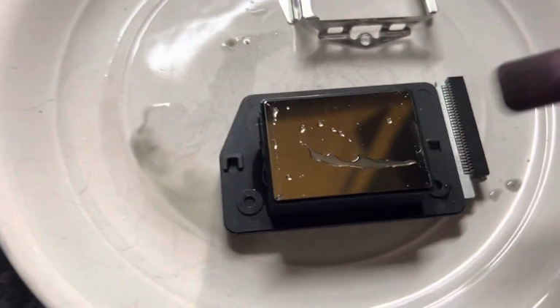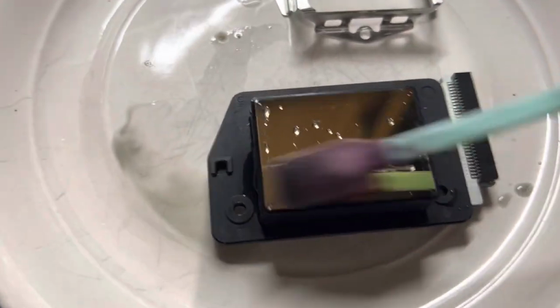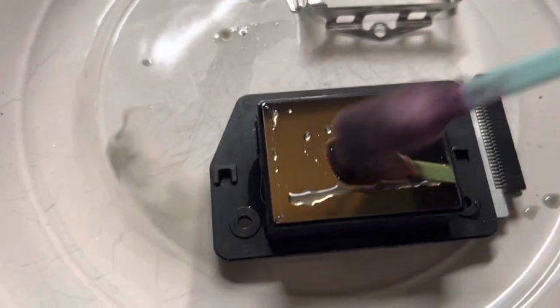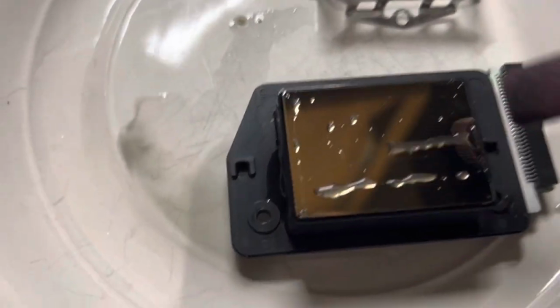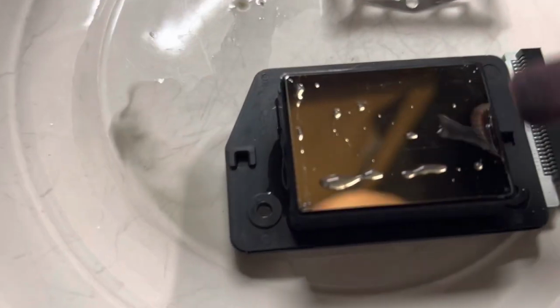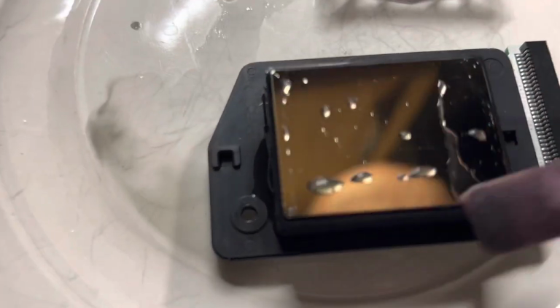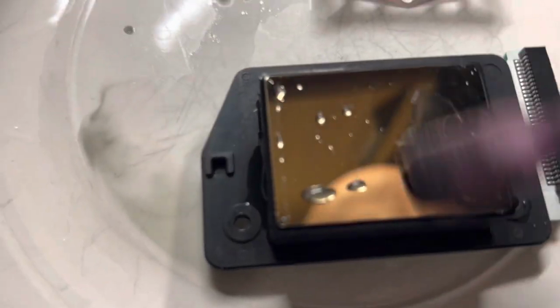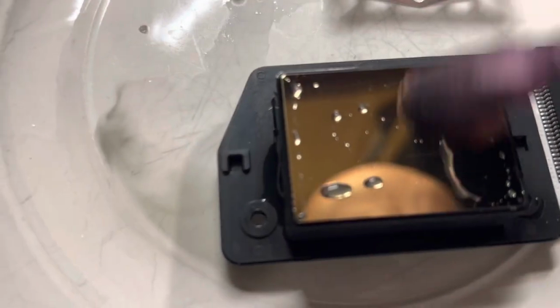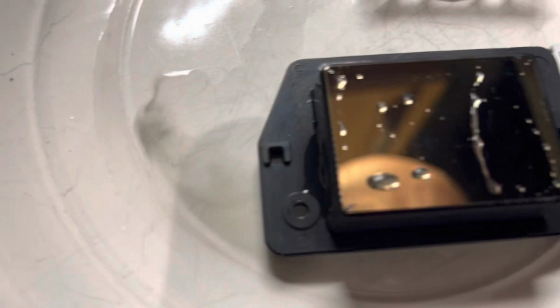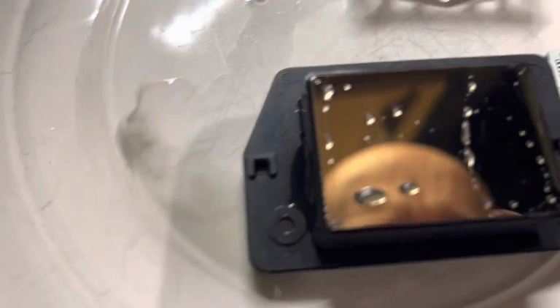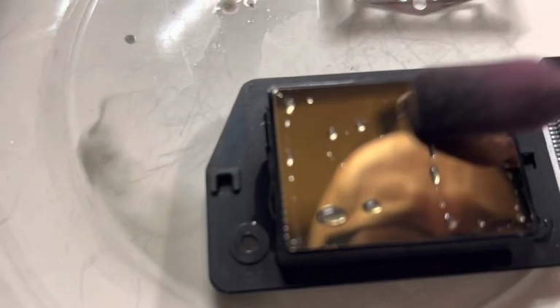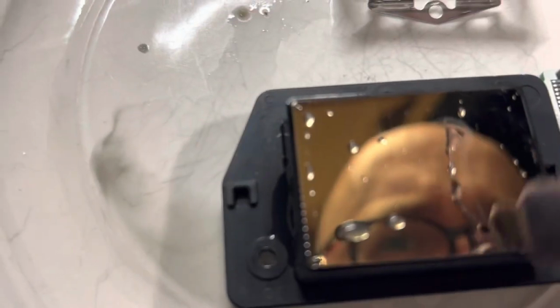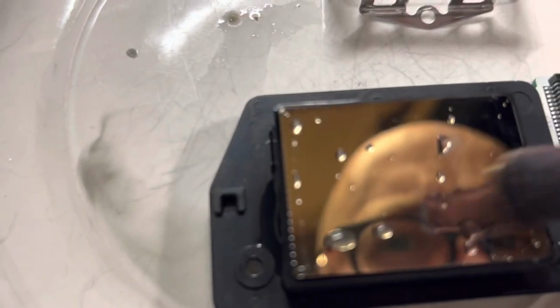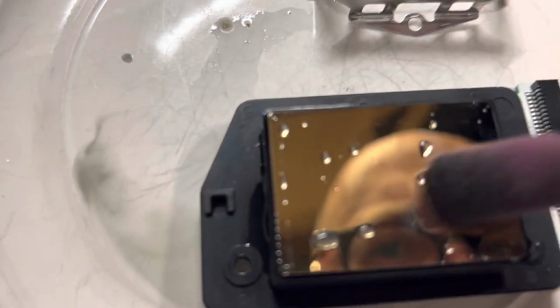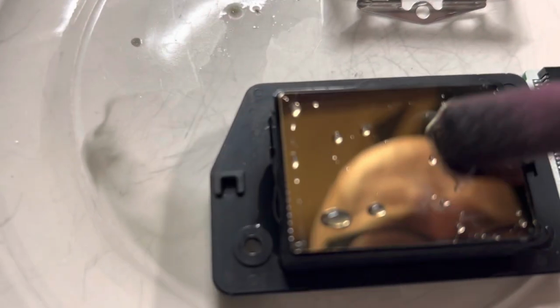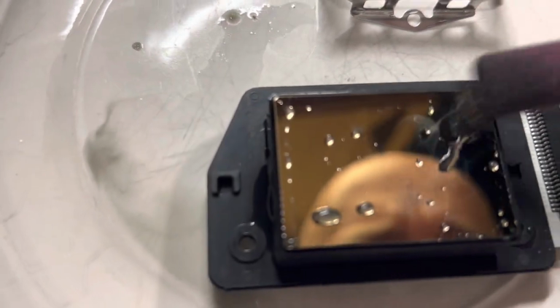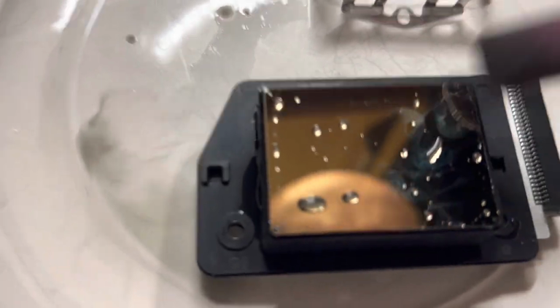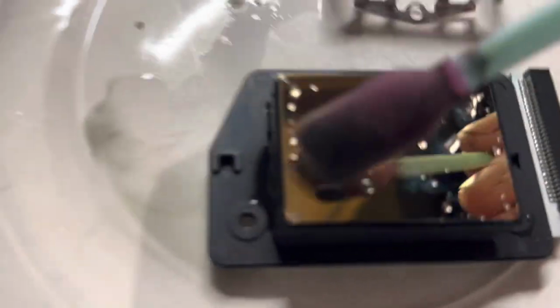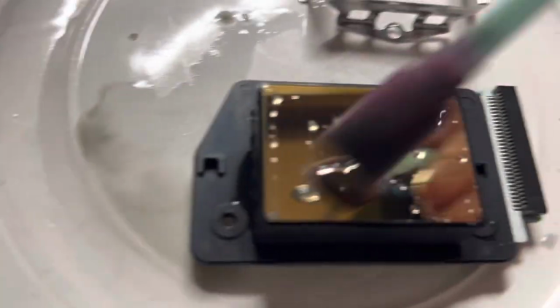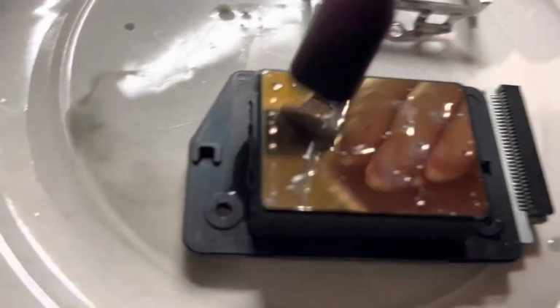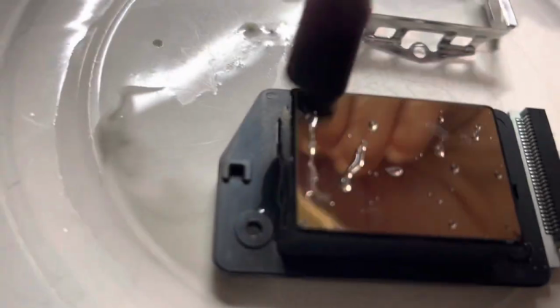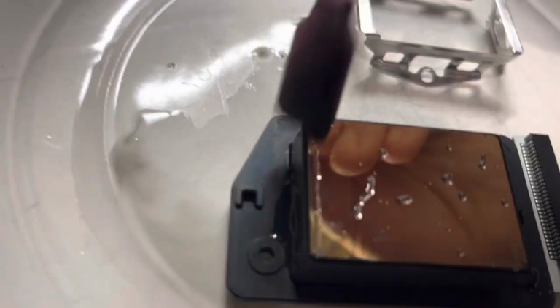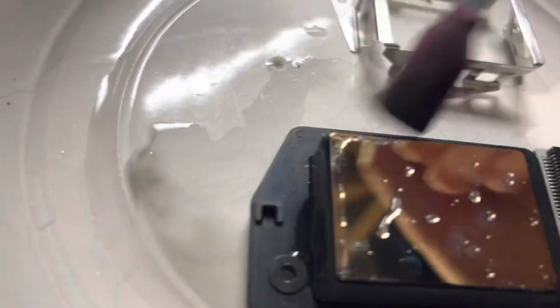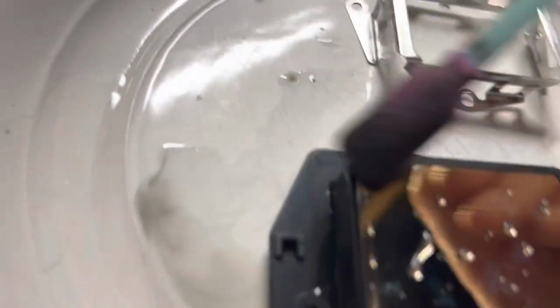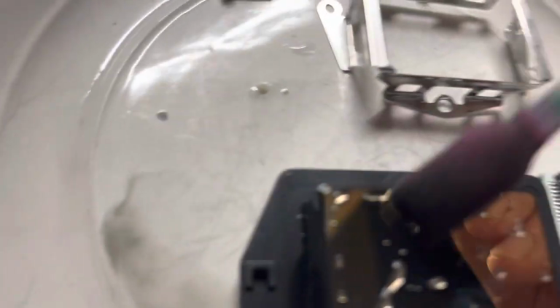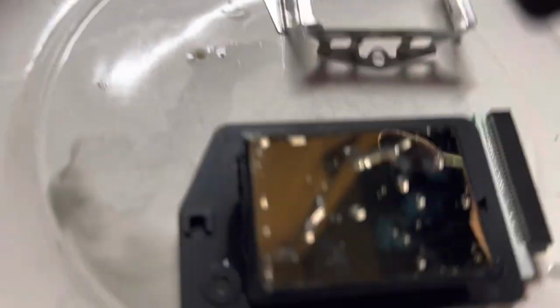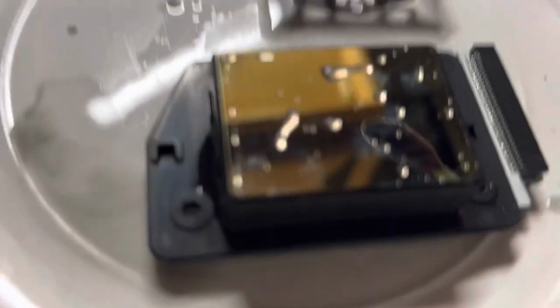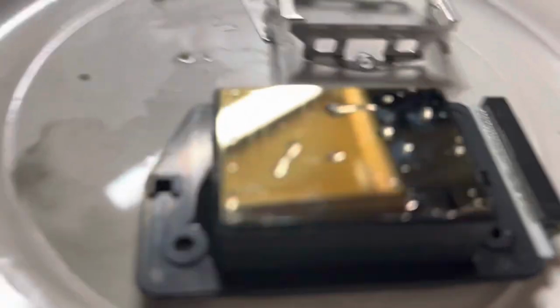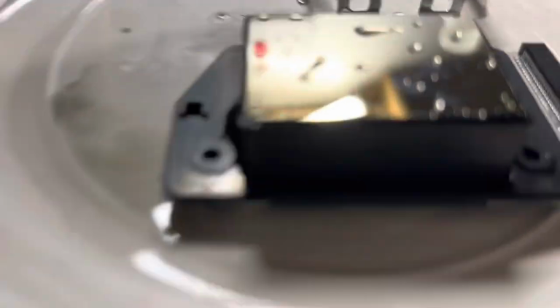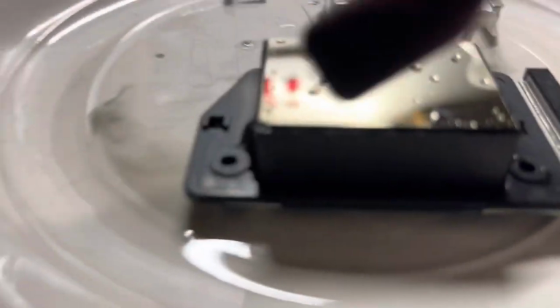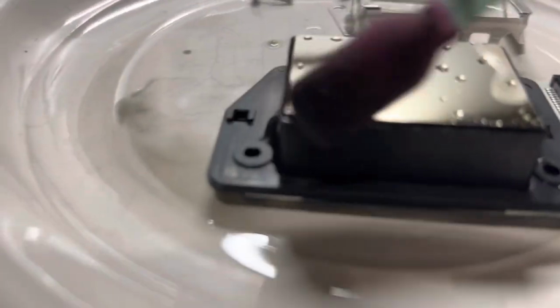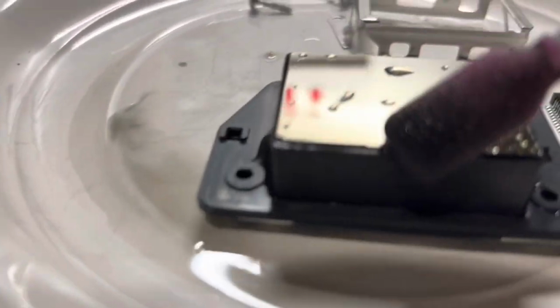It doesn't look too bad. Giving it a wipe — there's a slight scratch in this one but it should be all right. It doesn't look like it's delaminated anywhere.